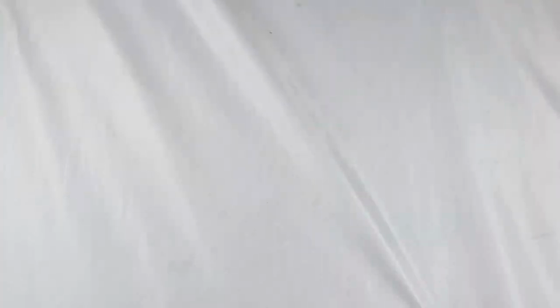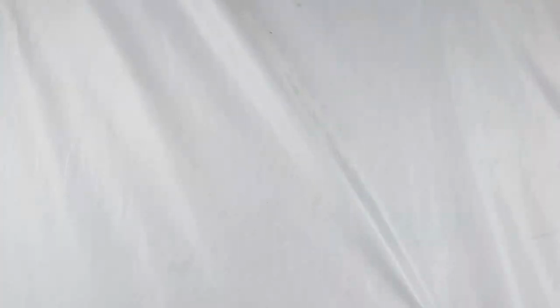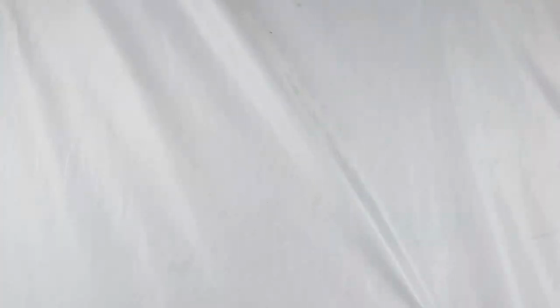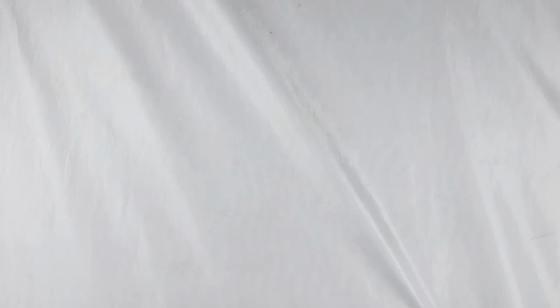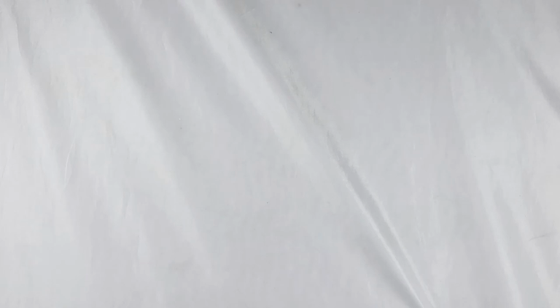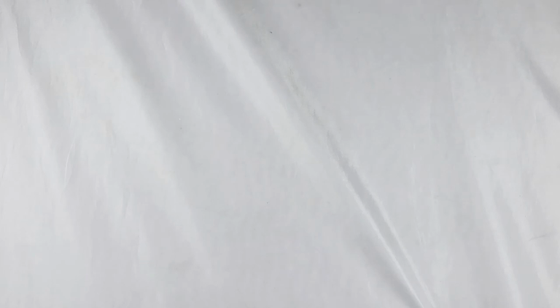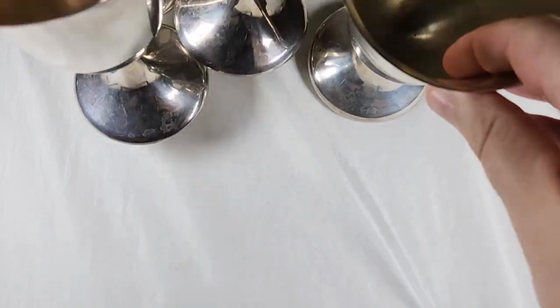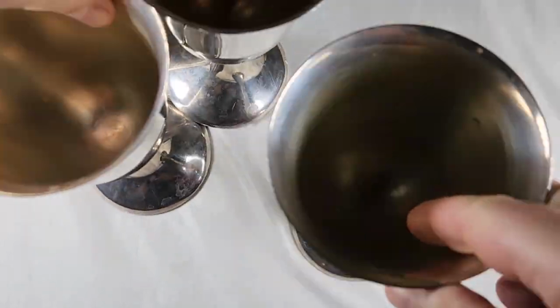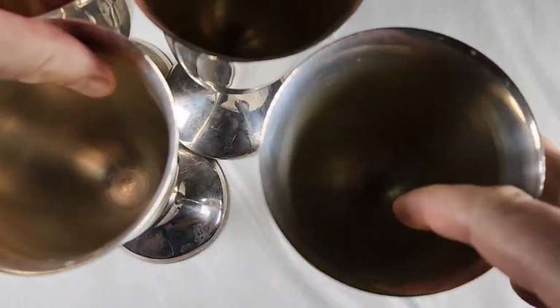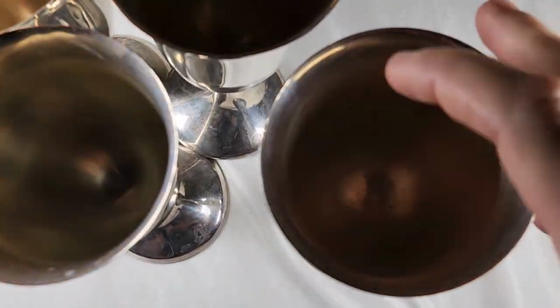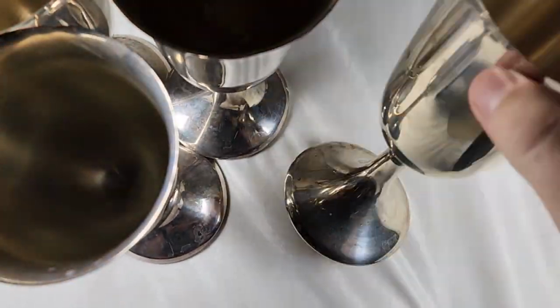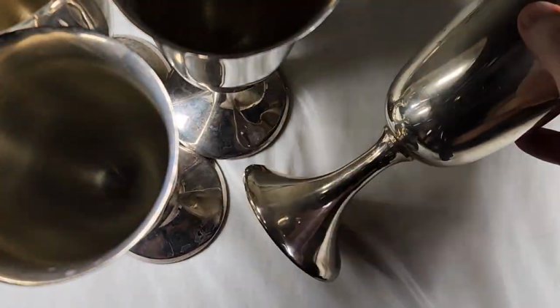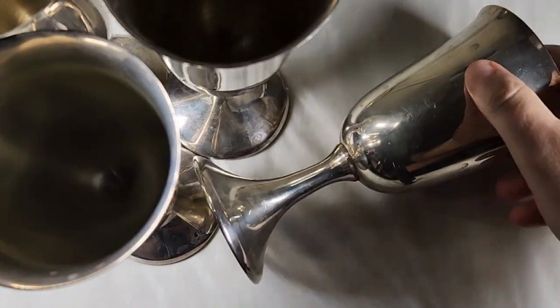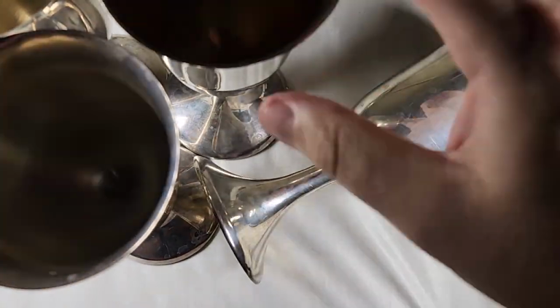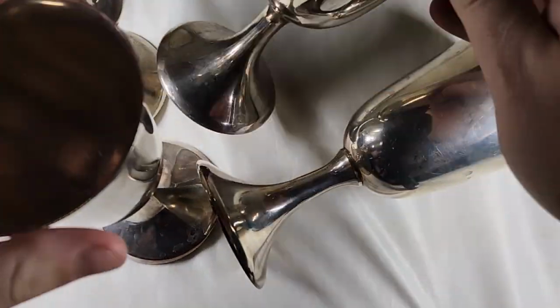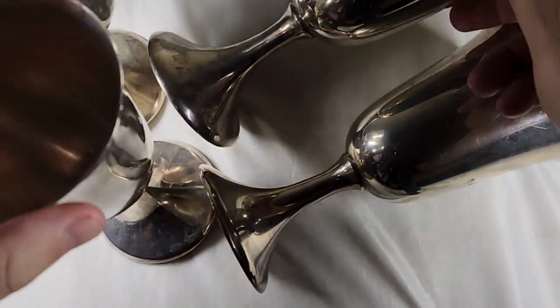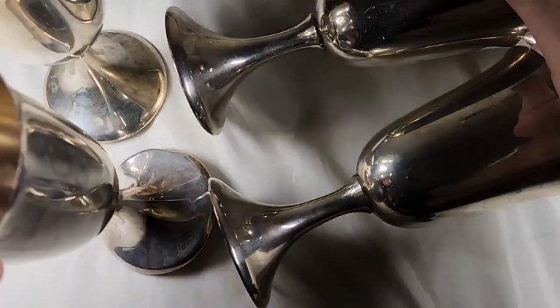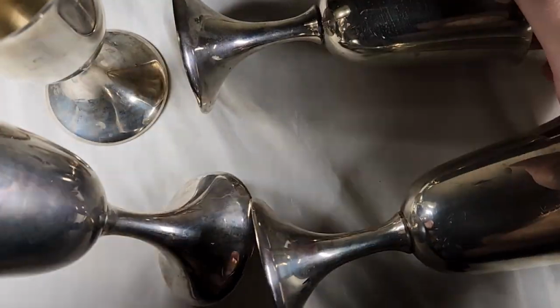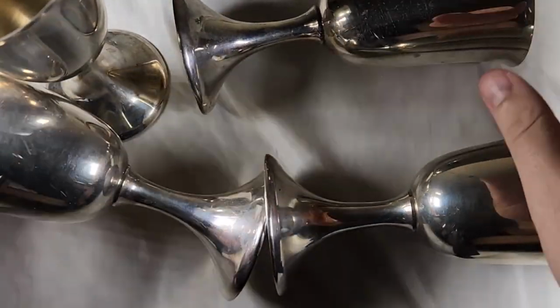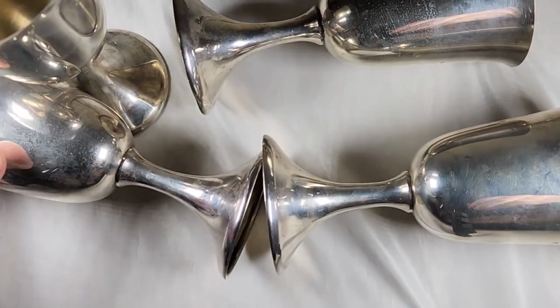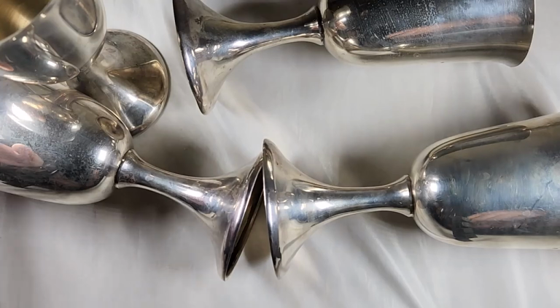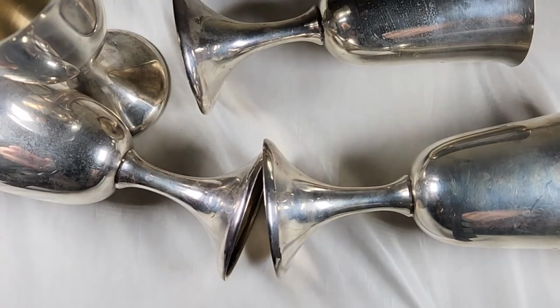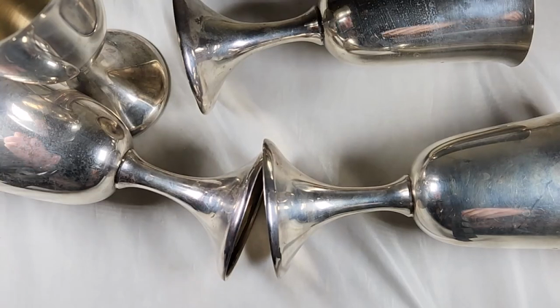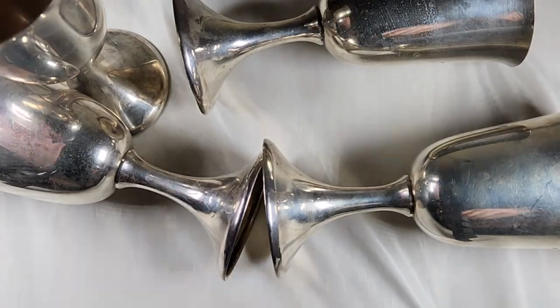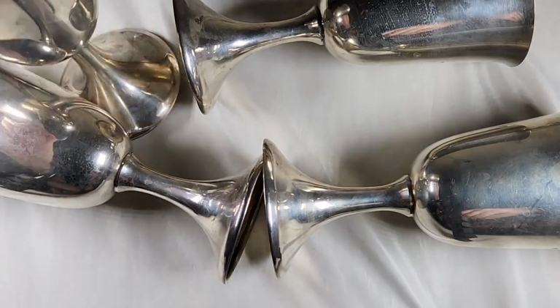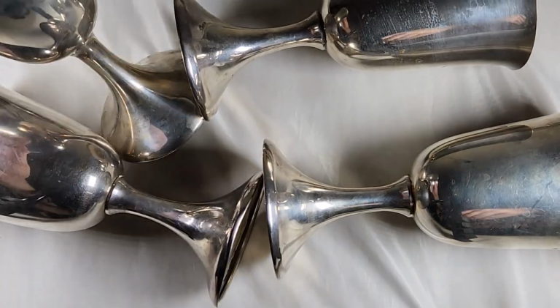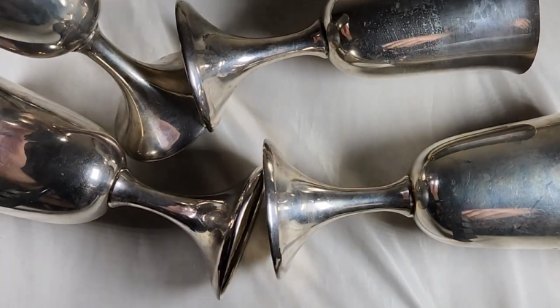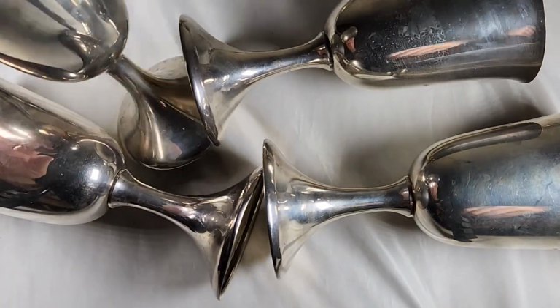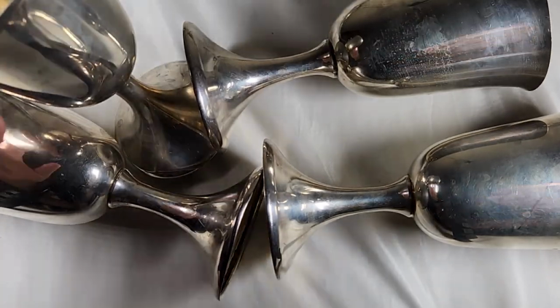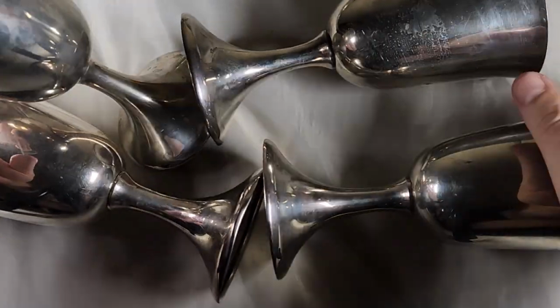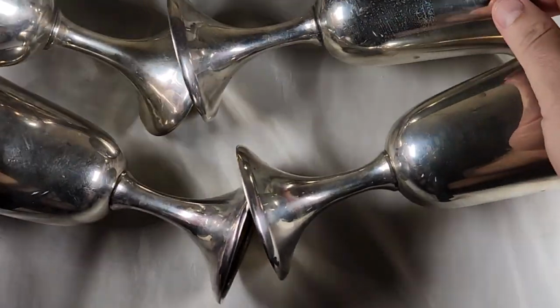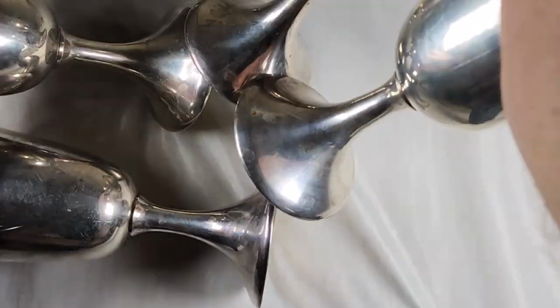We also got some sterling silver little goblets here from the same lot.